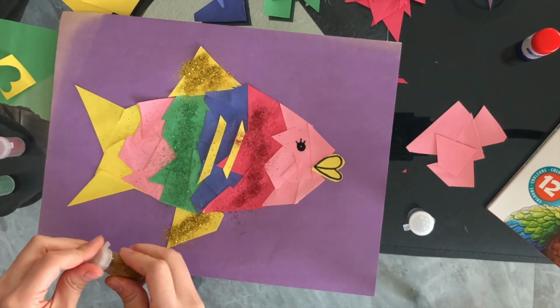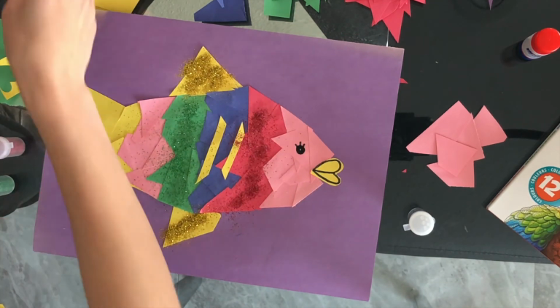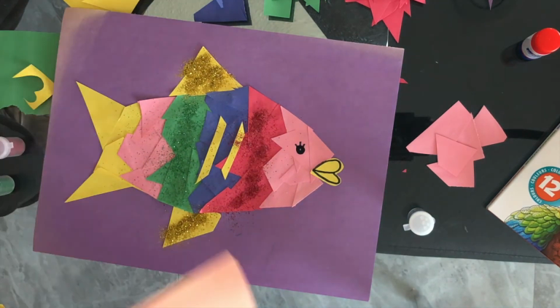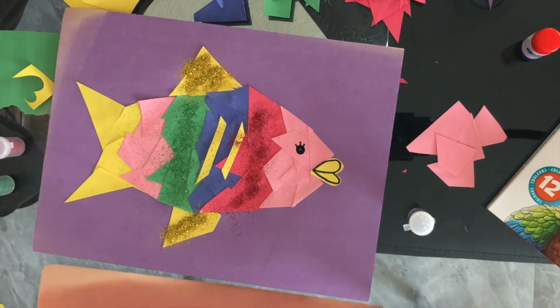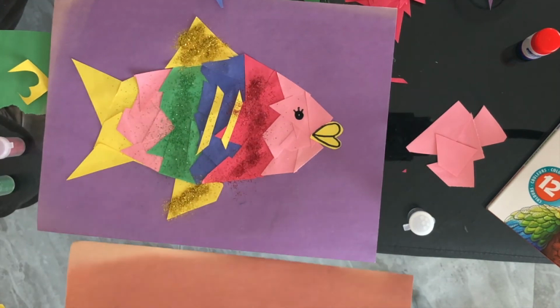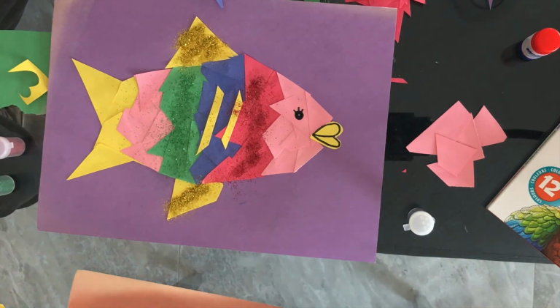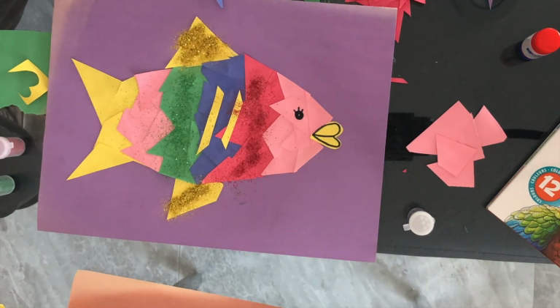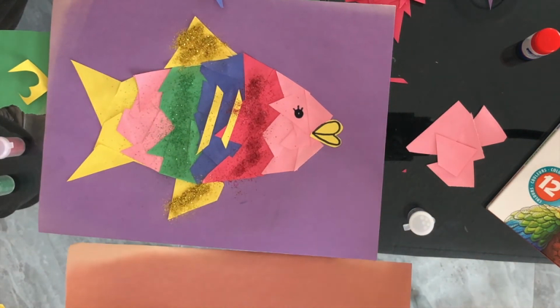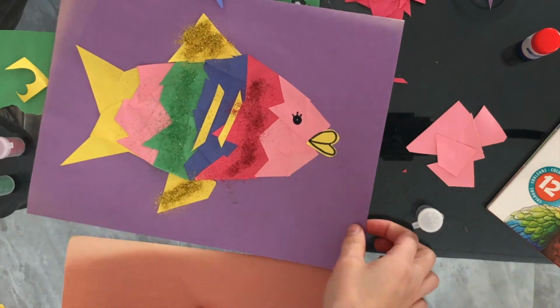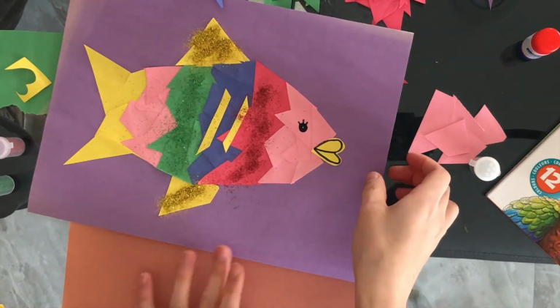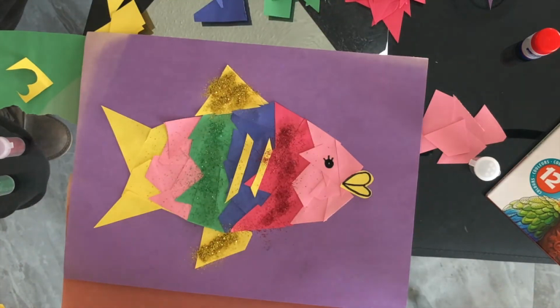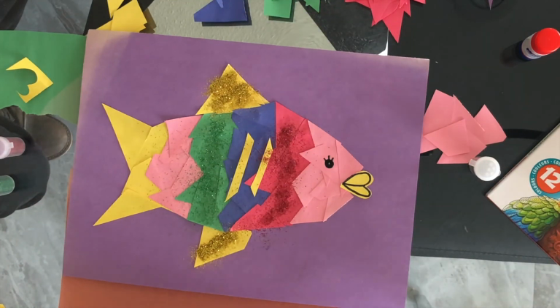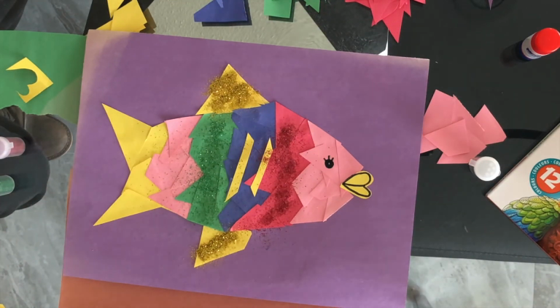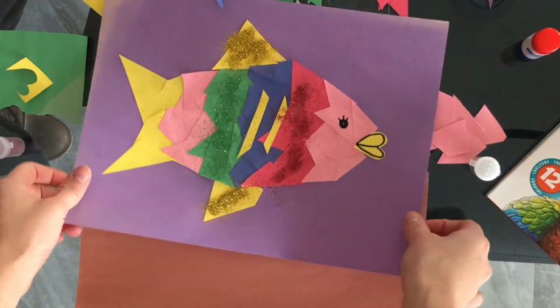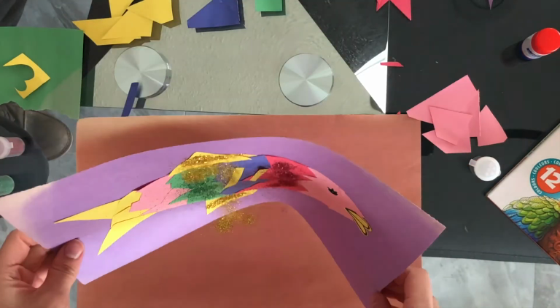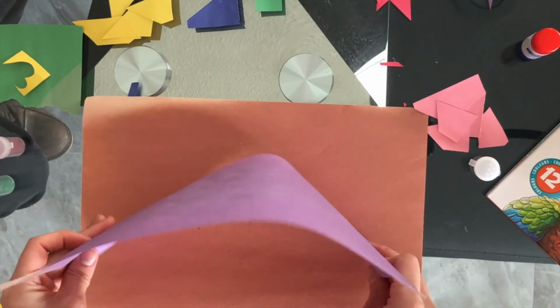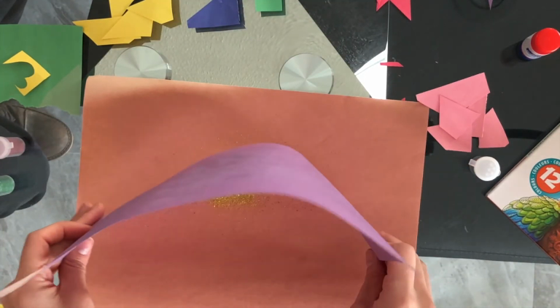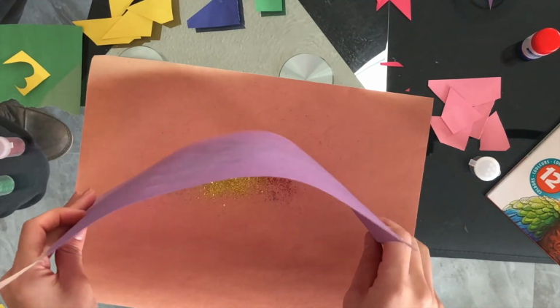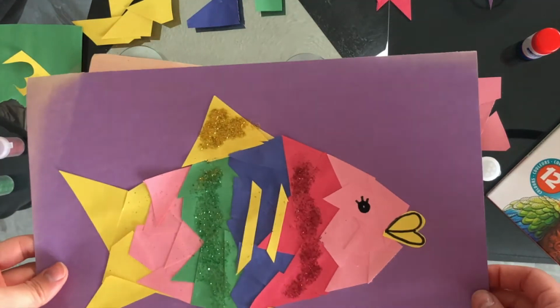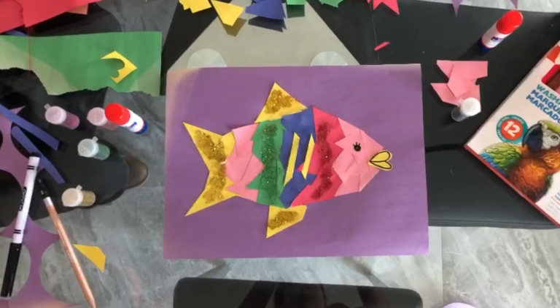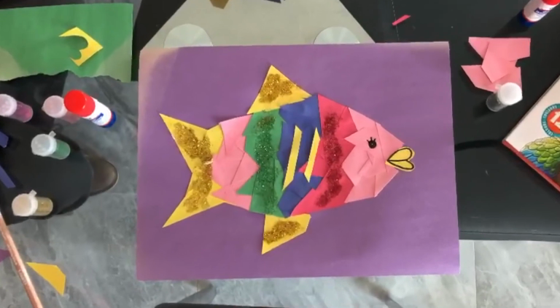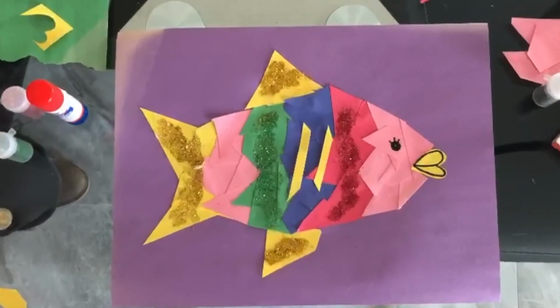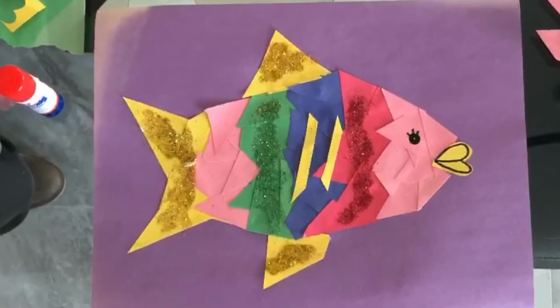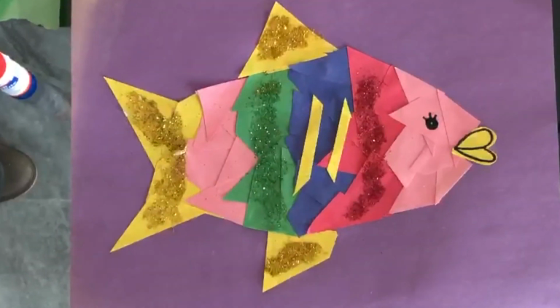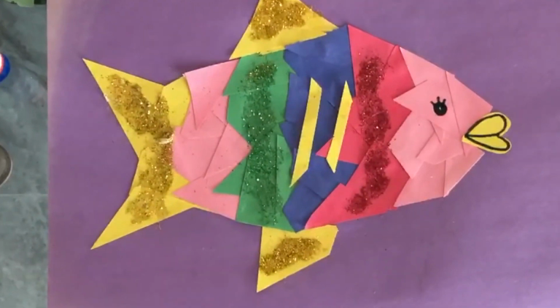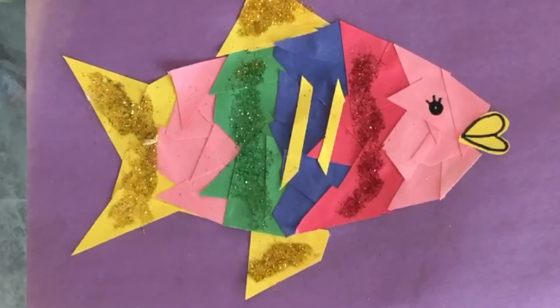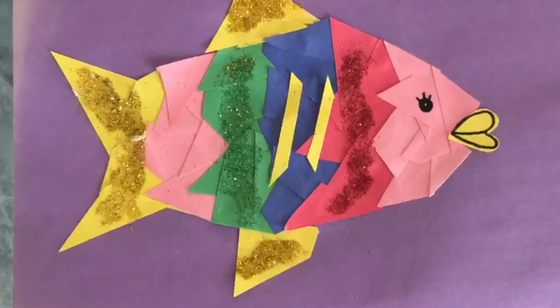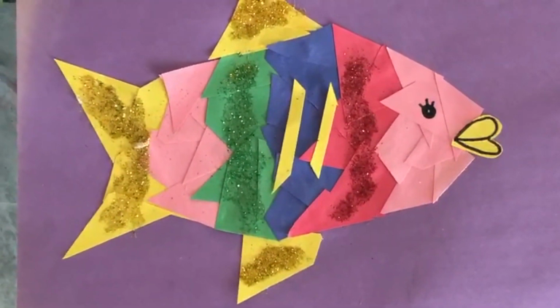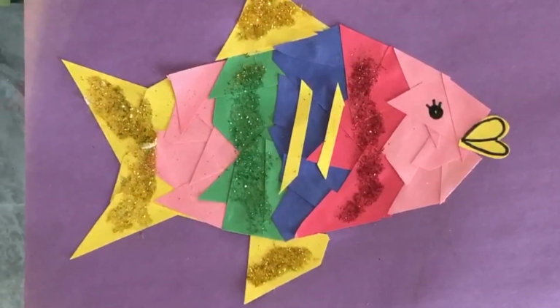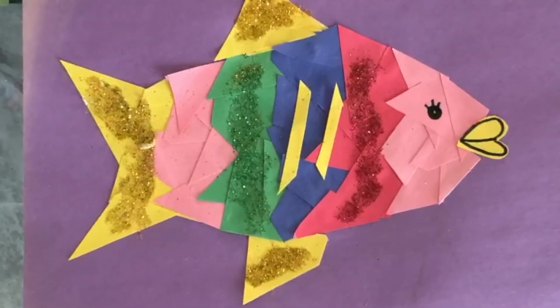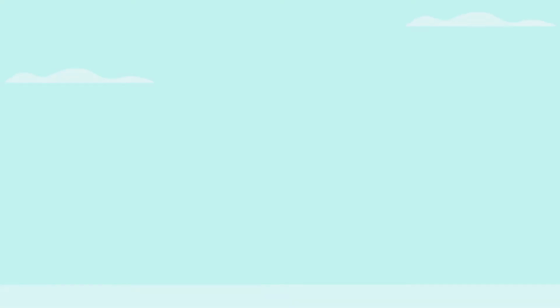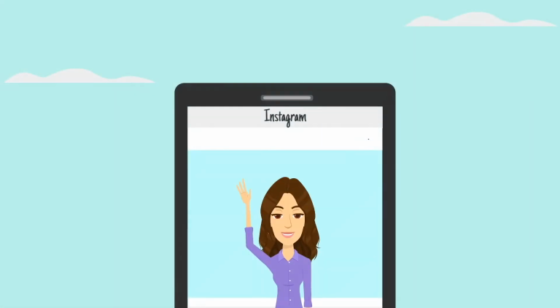Next, place a paper under your work and shake off the excess glitter. And here is the final product. So let's go, and let's dive in. We're ready.